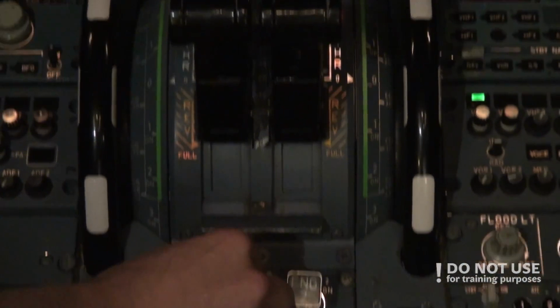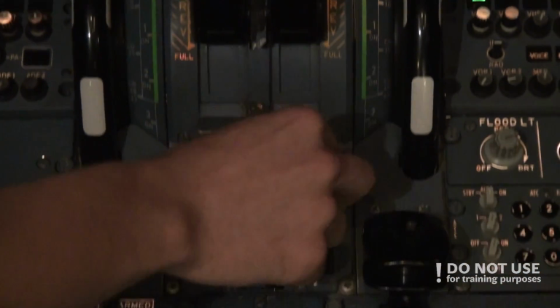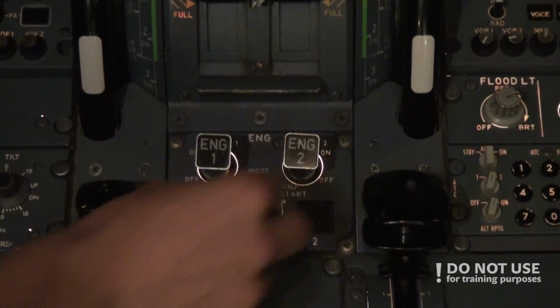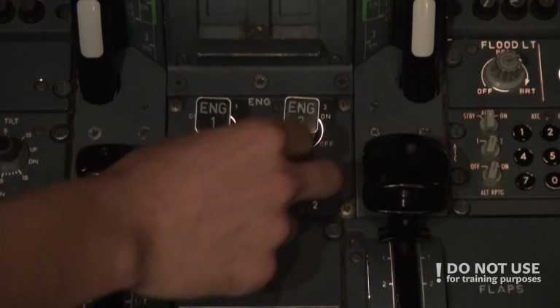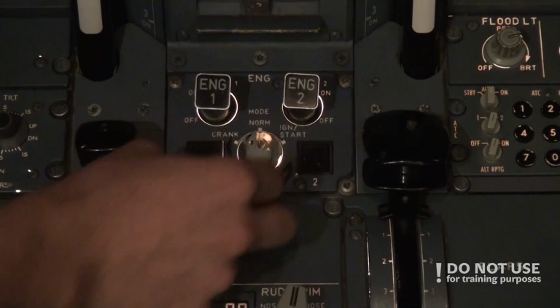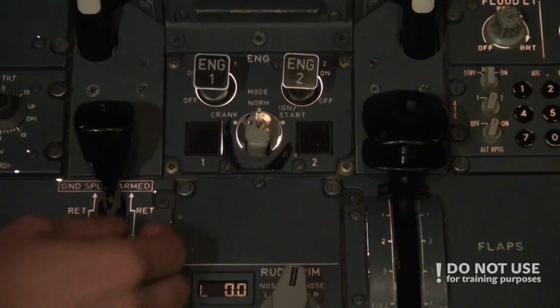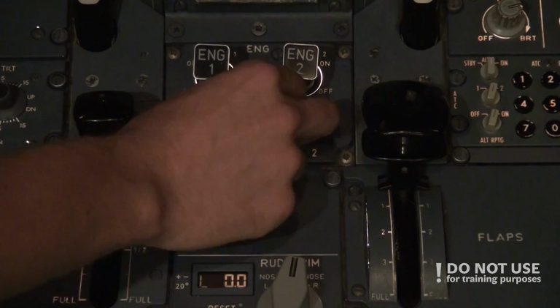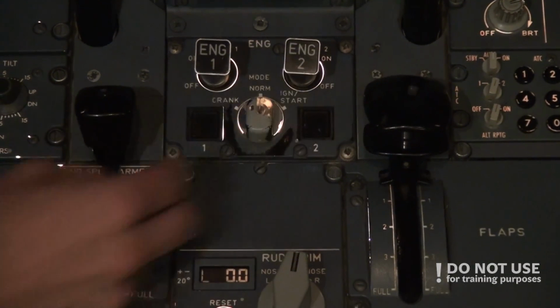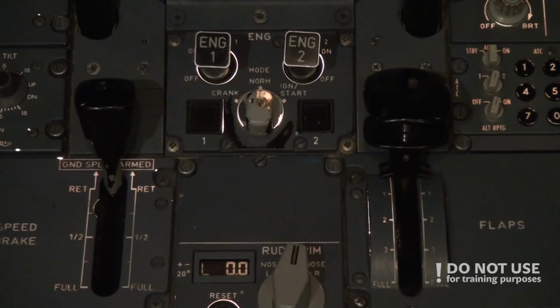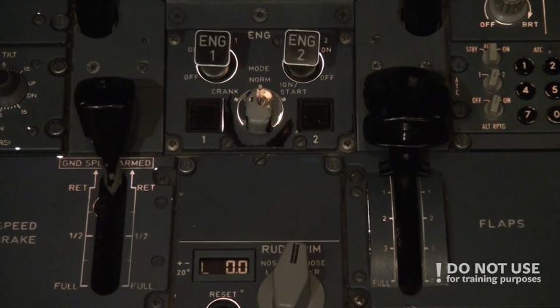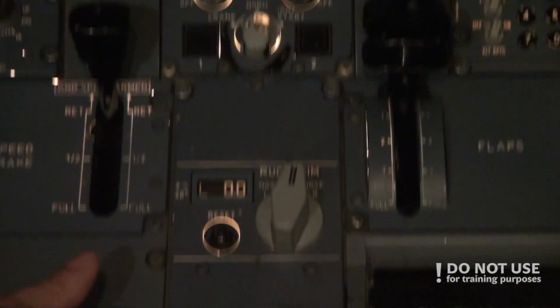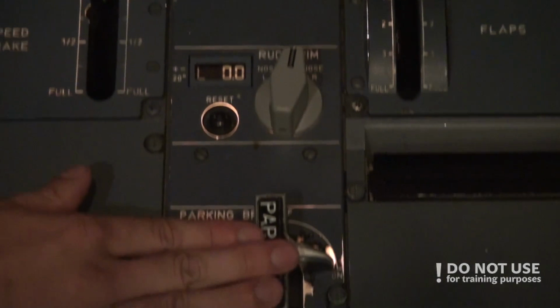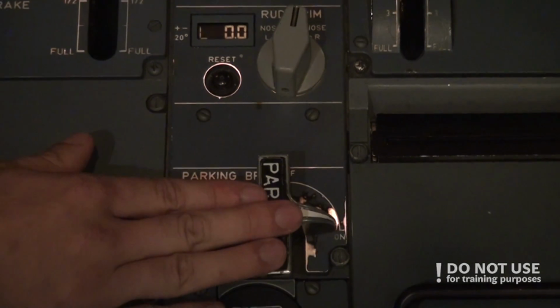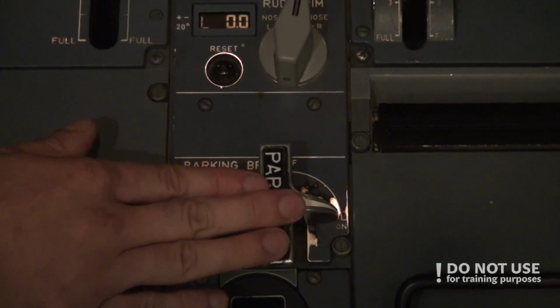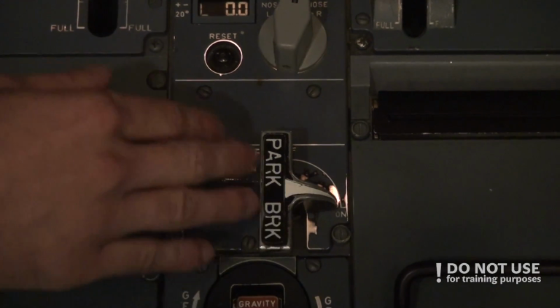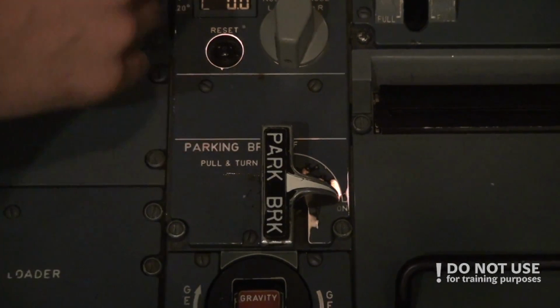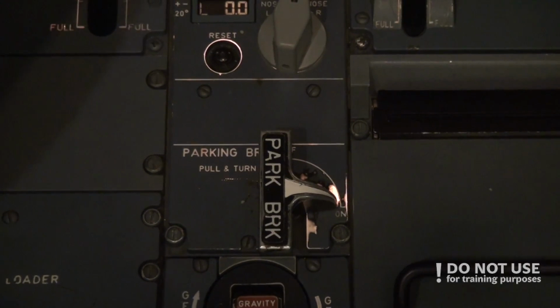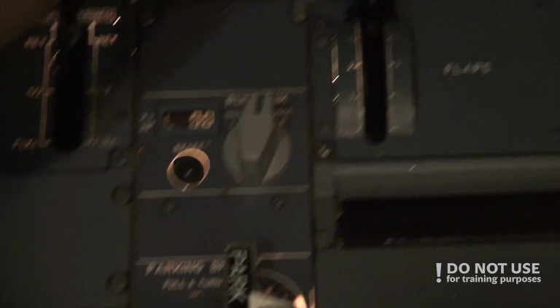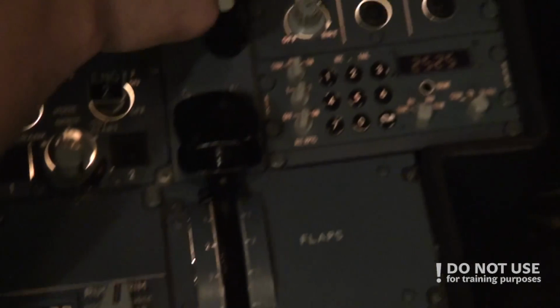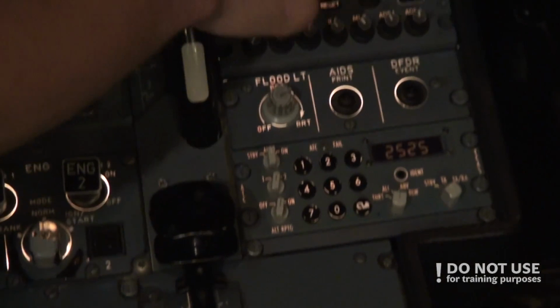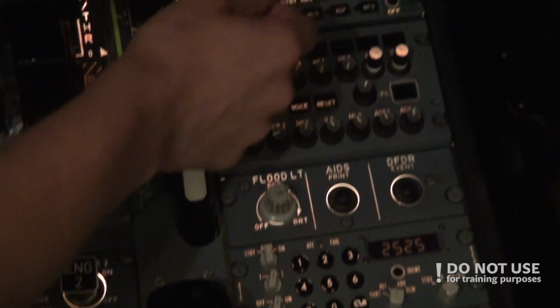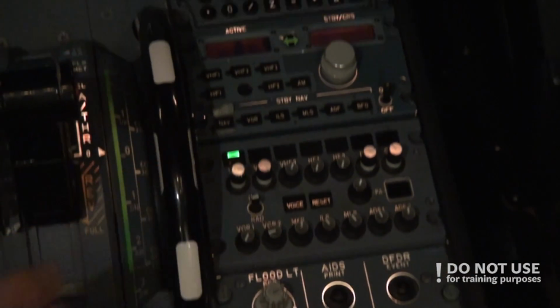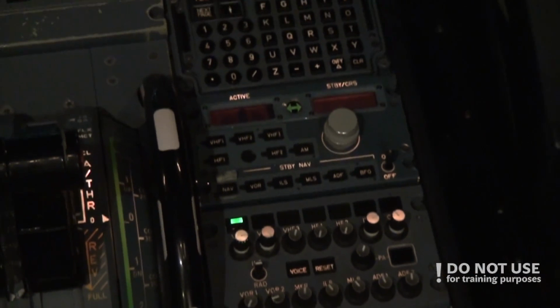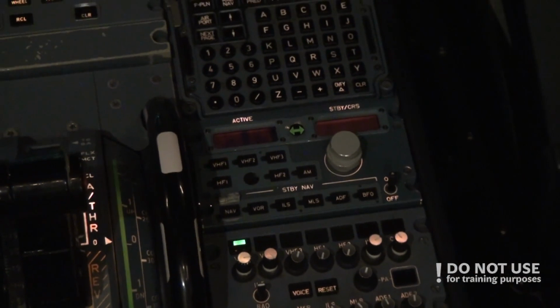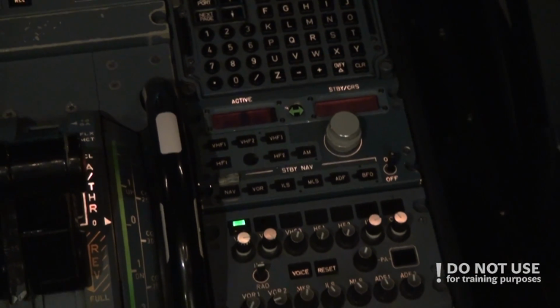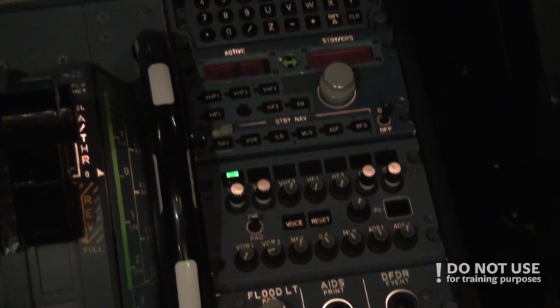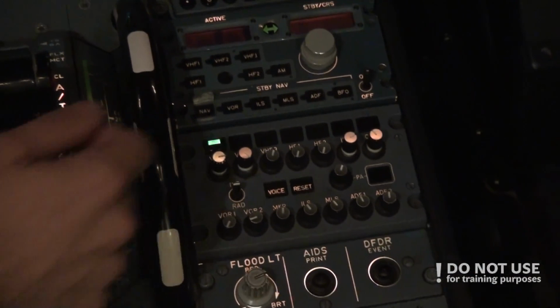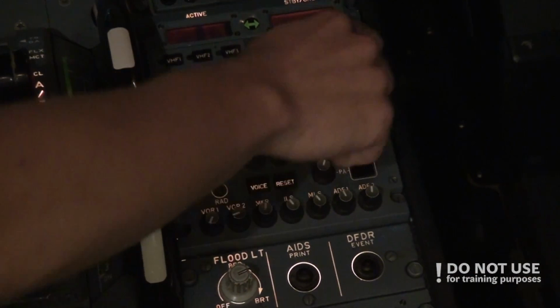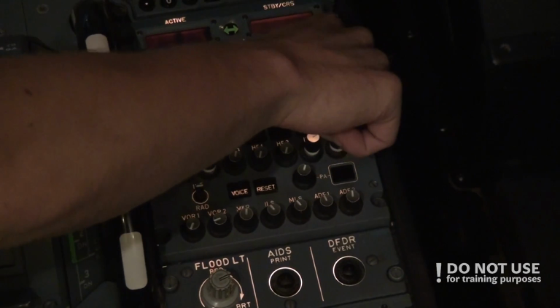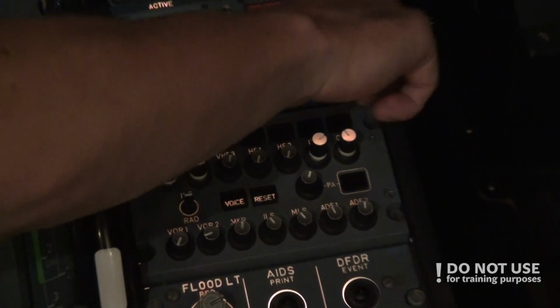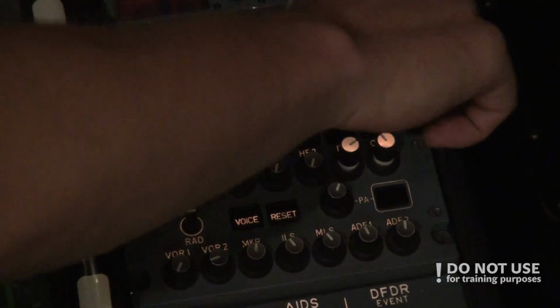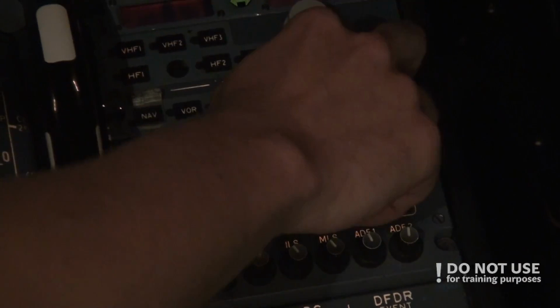We check that the thrust levers are at zero and down, engine master switches are off, ignition is normal, and parking brake is on. At this point we hold at the pilot non-flying panel since the PNF is still doing the walk-around.